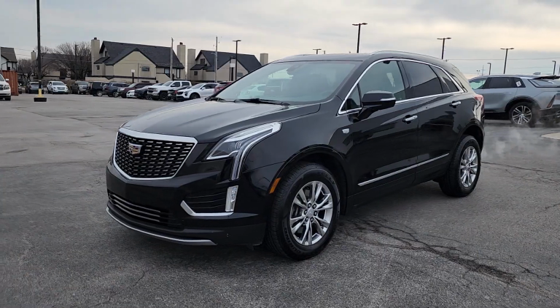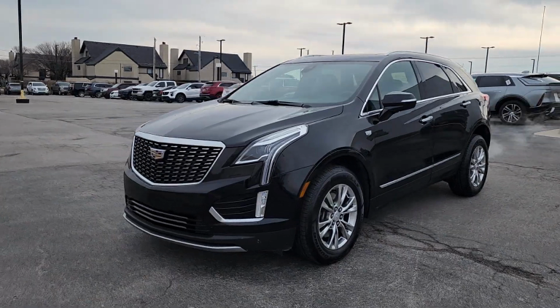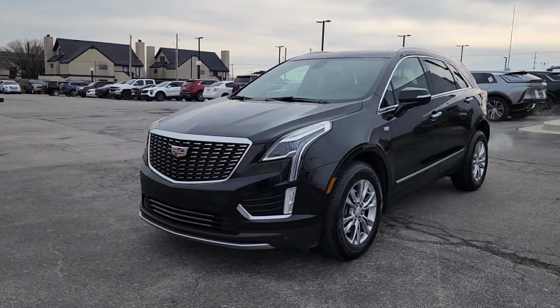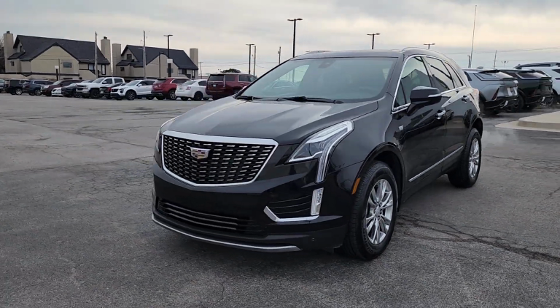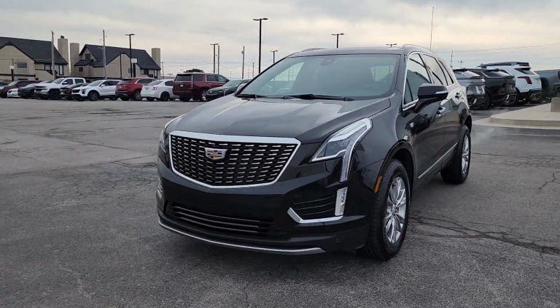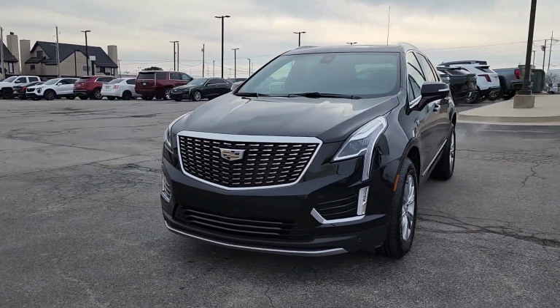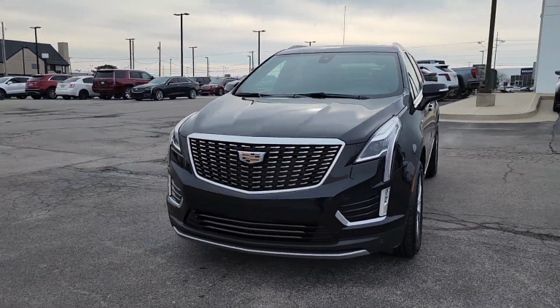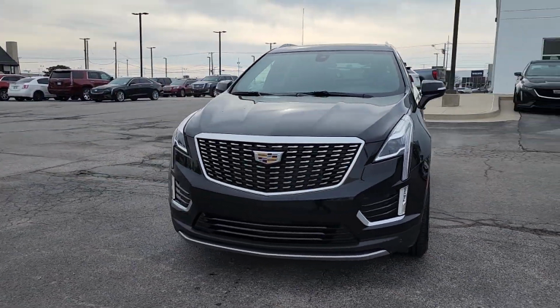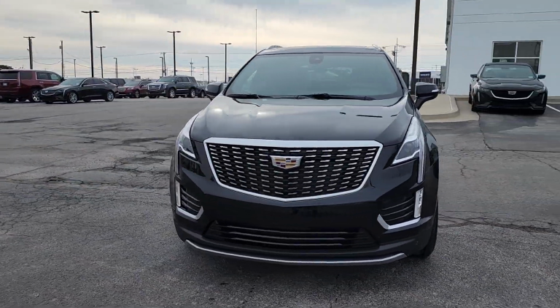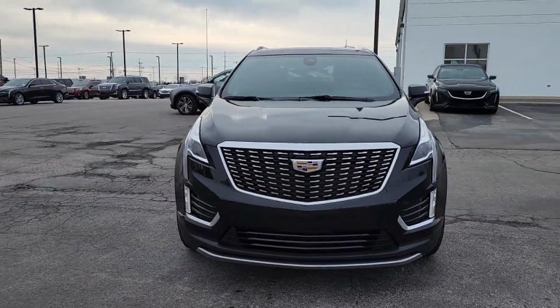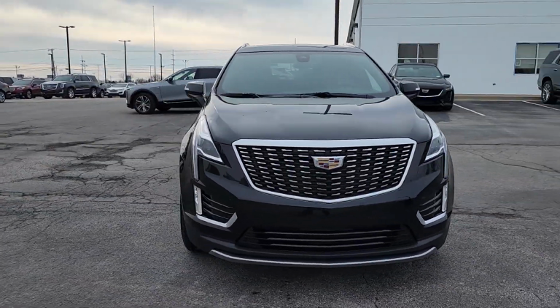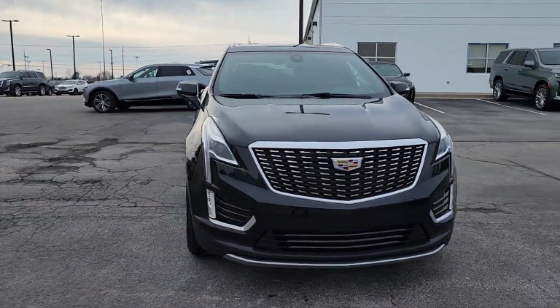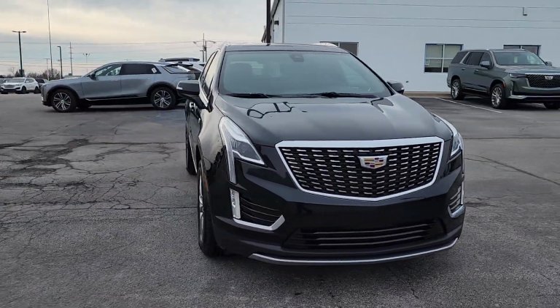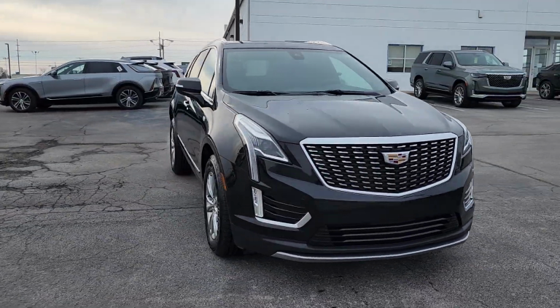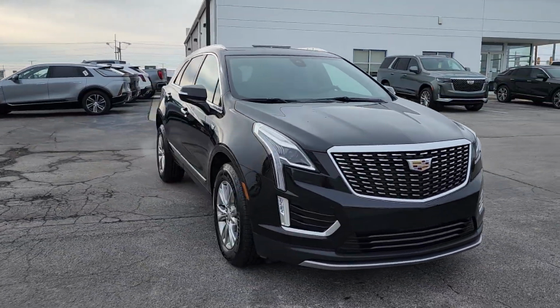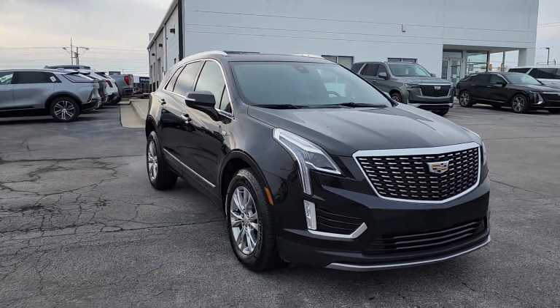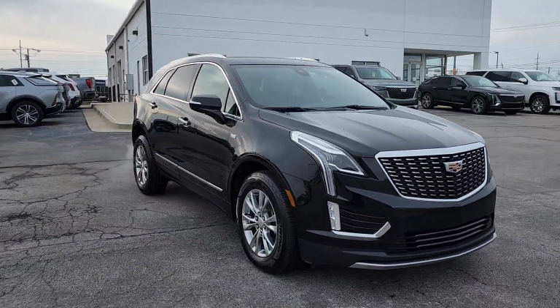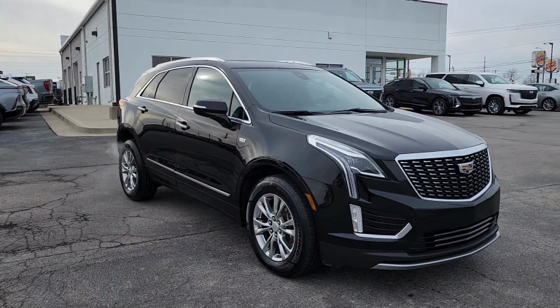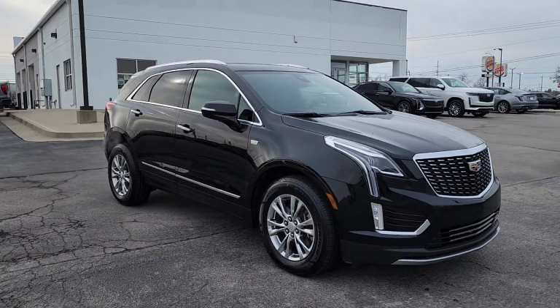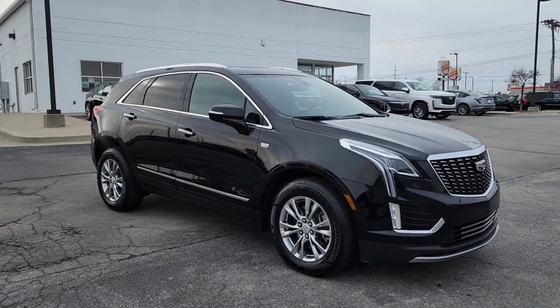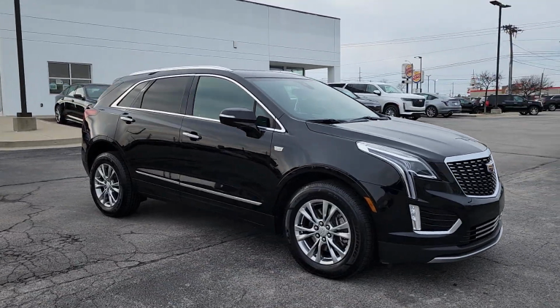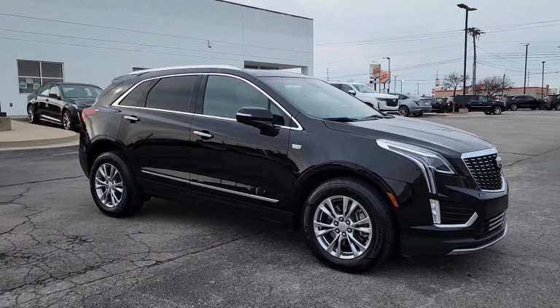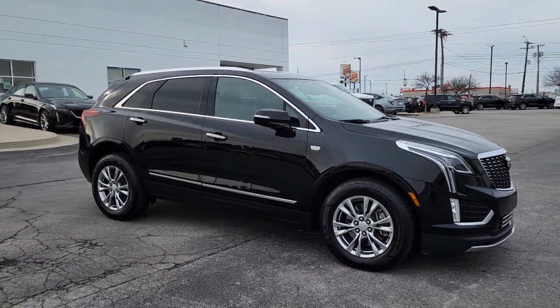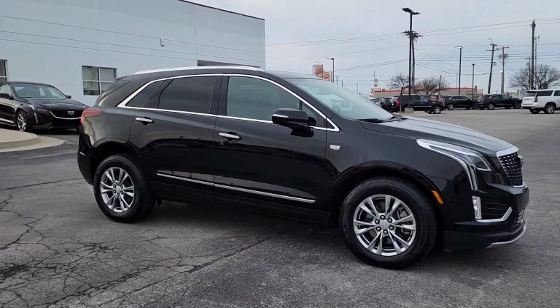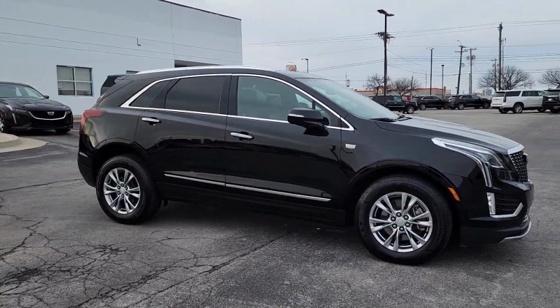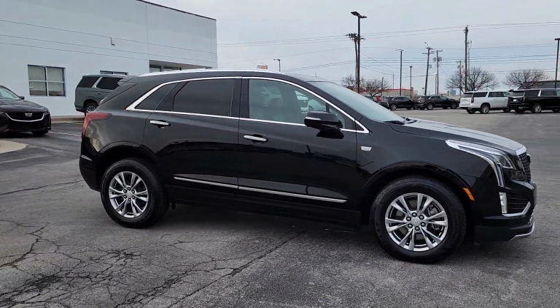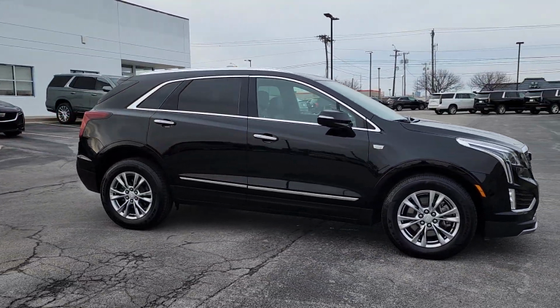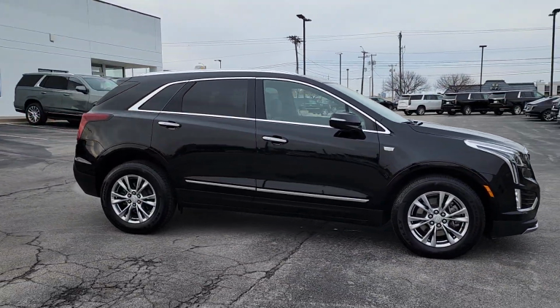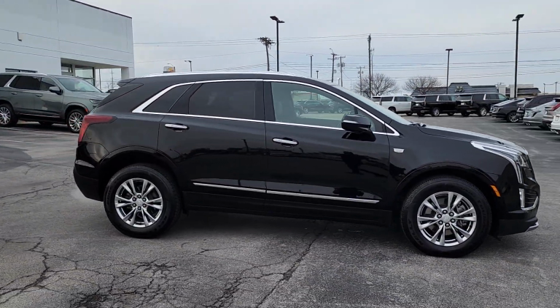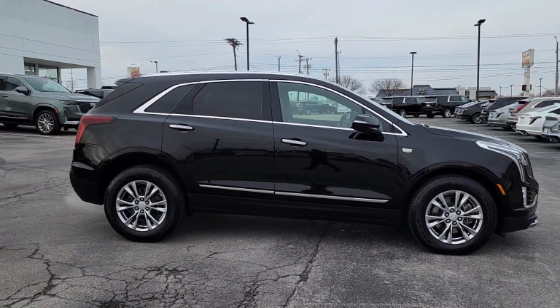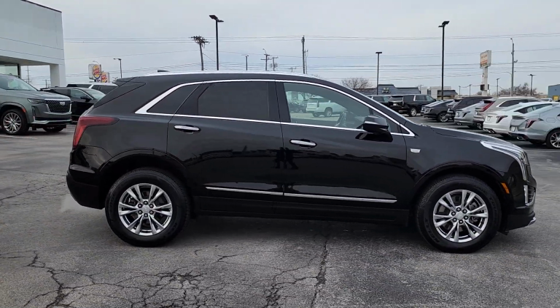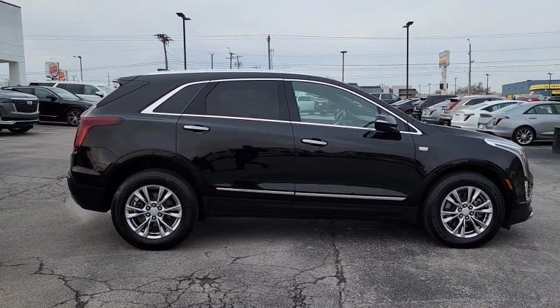Hop into the 2020 Cadillac XT5. With less than 70,000 miles on the odometer, this vehicle provides excellent value.